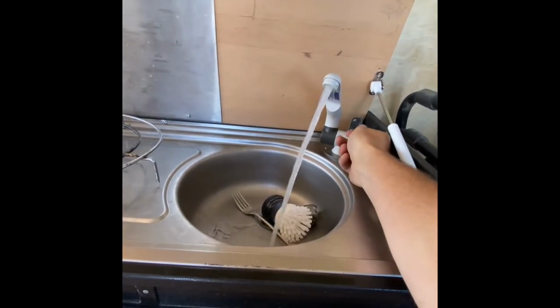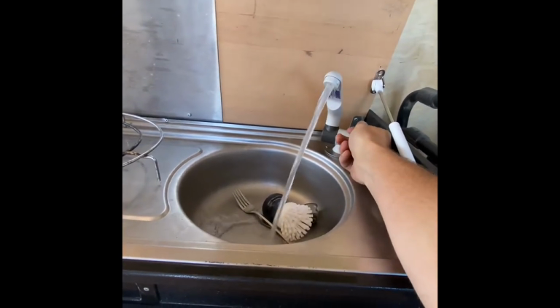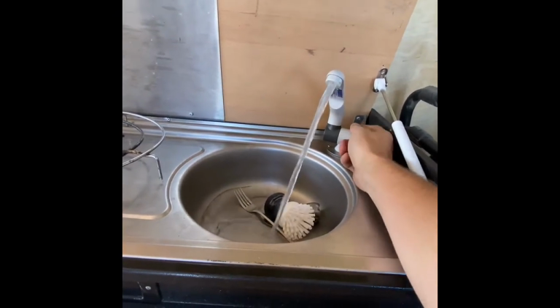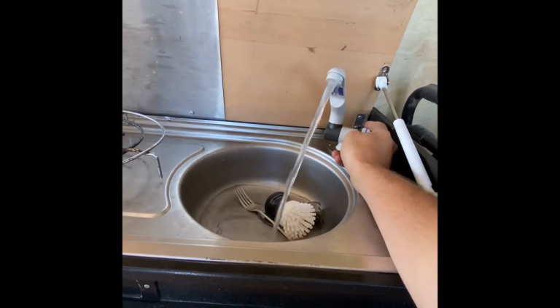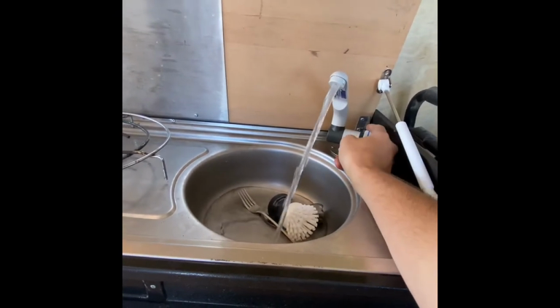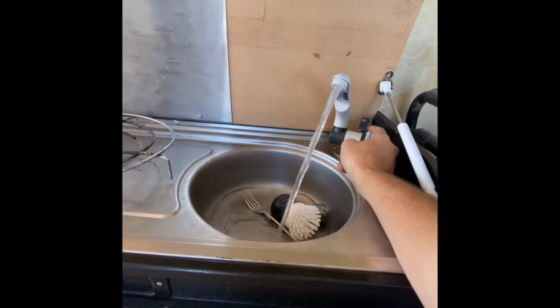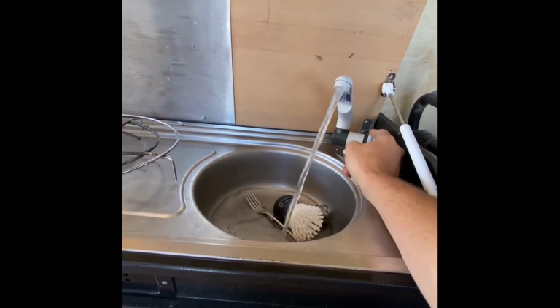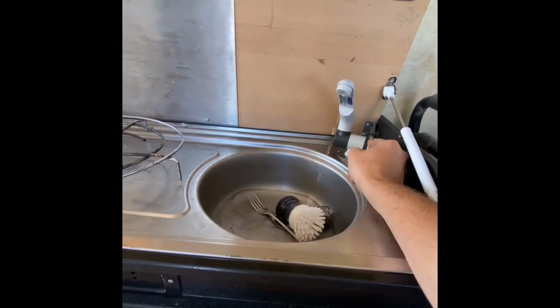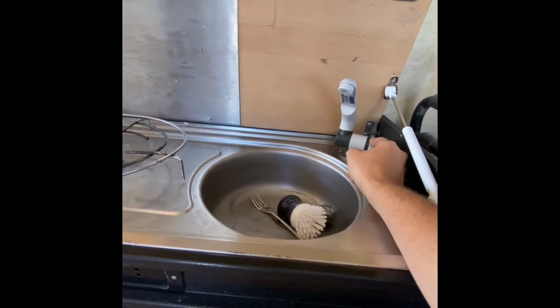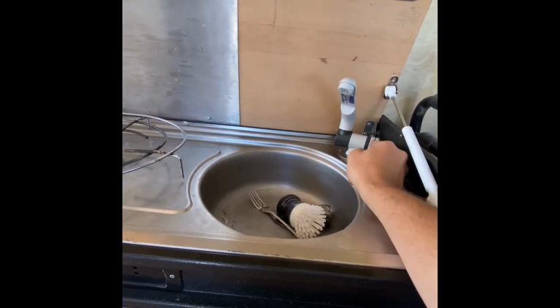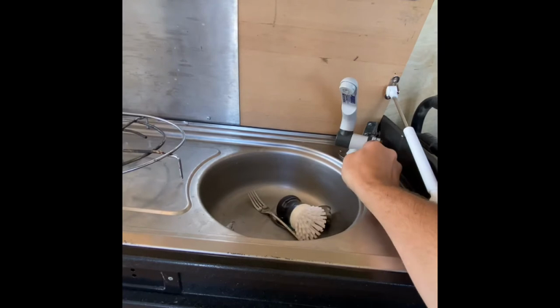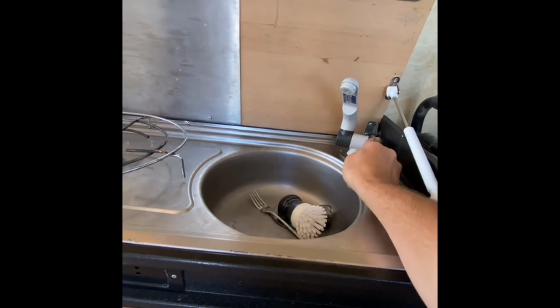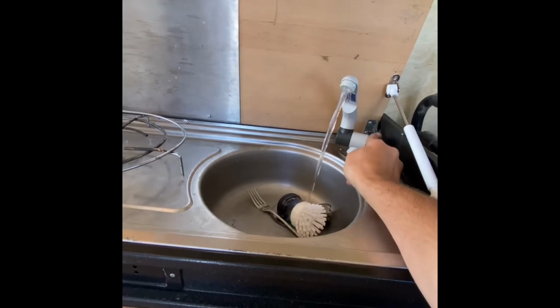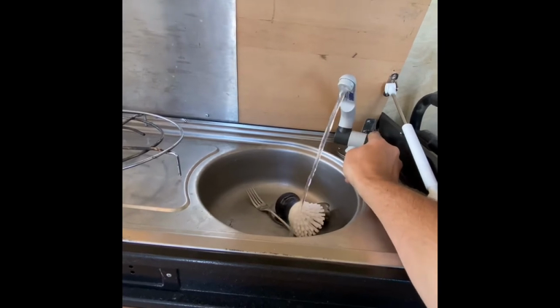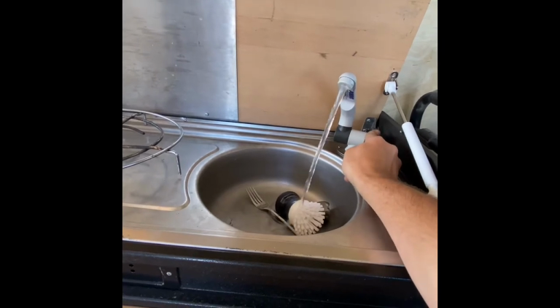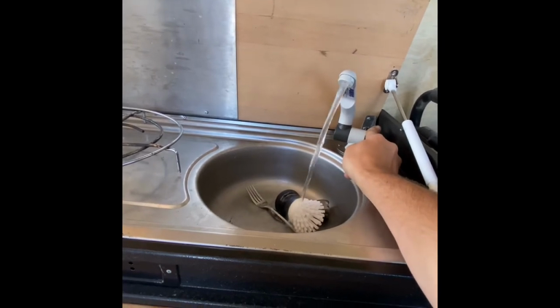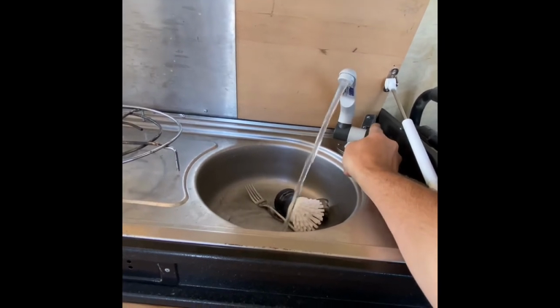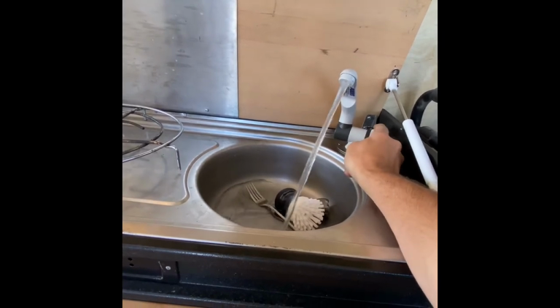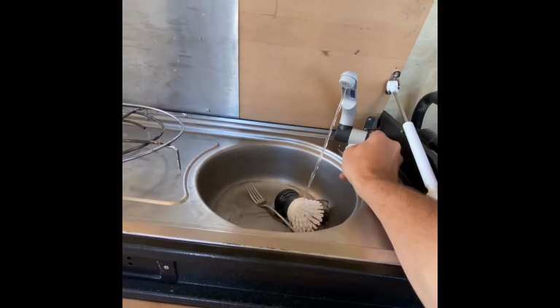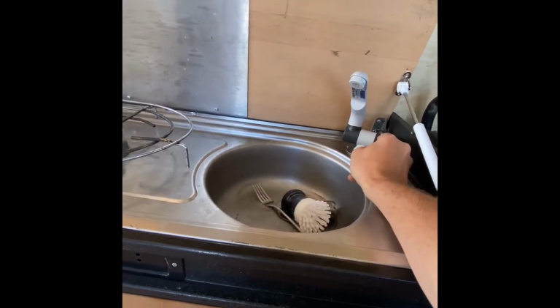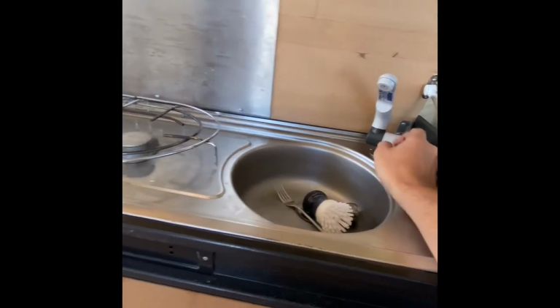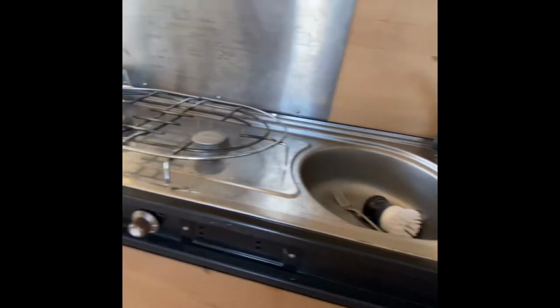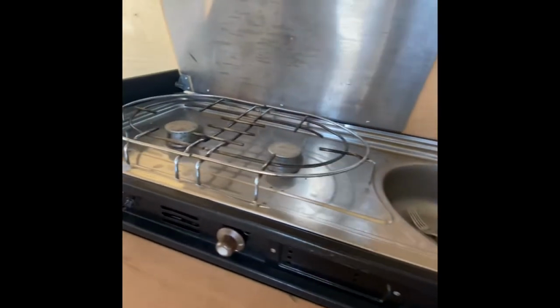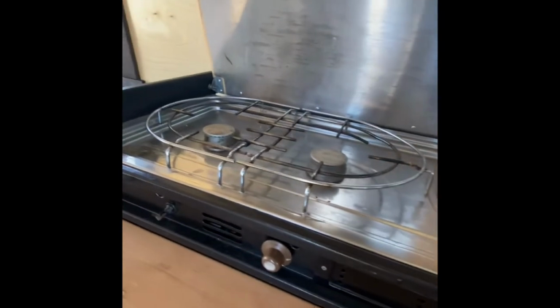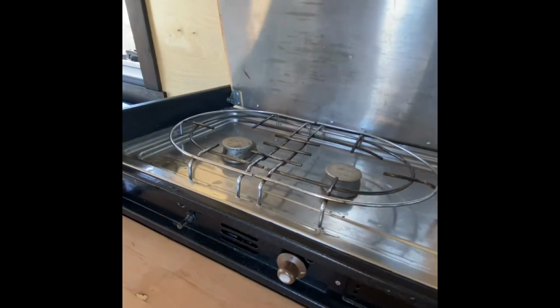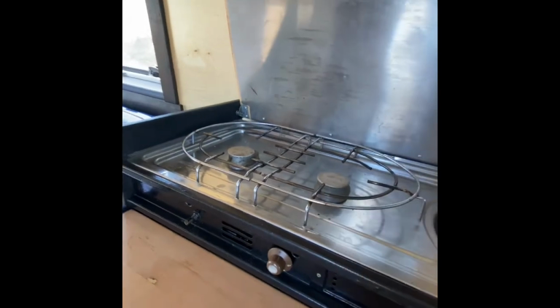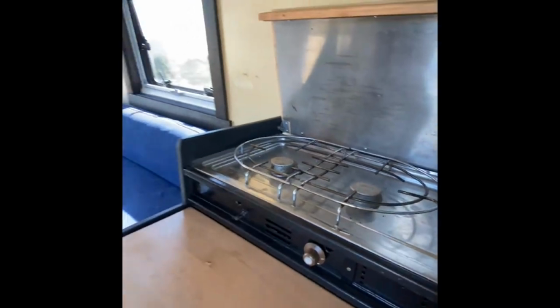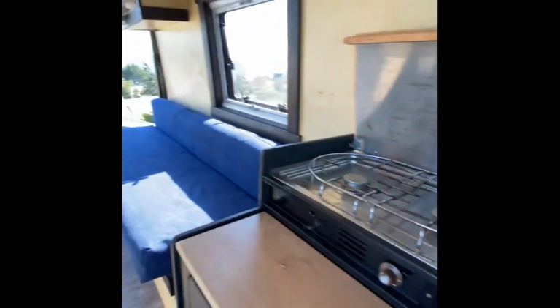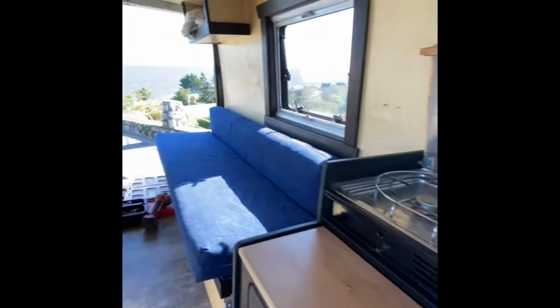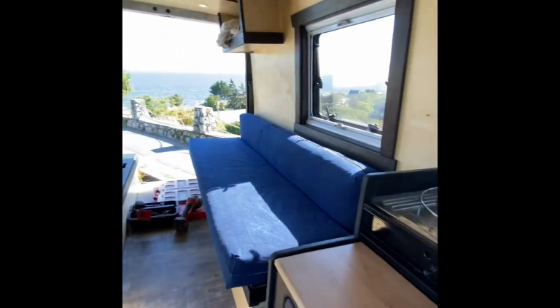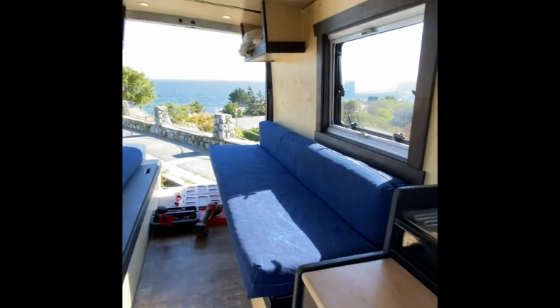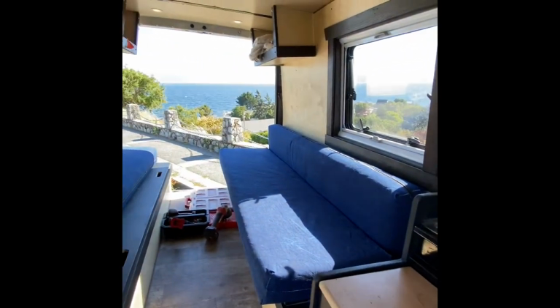I've got a 15 gallon water tank and a drain out the bottom of the van. If I'm ever camping somewhere that's not suitable for the redneck drain, I throw a Tupperware toad underneath it. I'm pretty rarely putting anything more than soapy water down the sink.